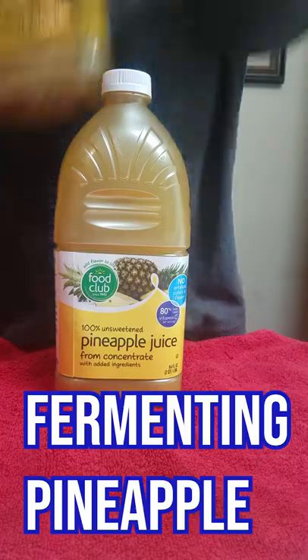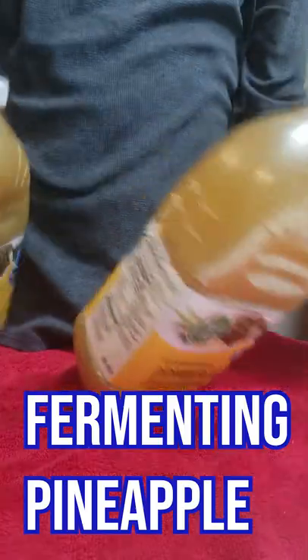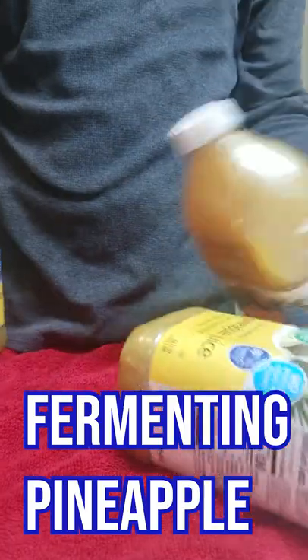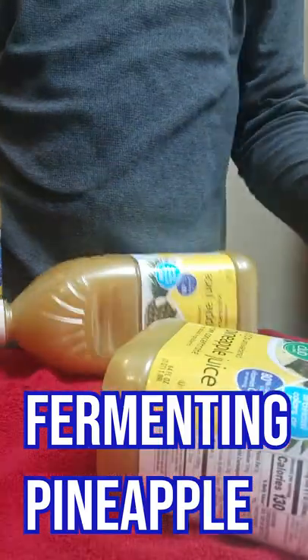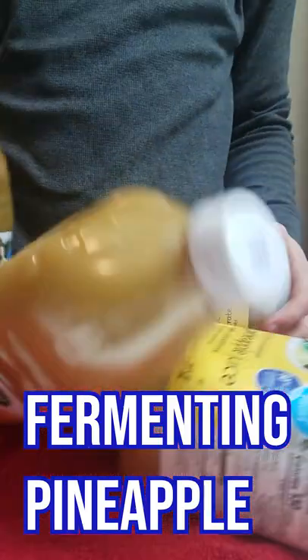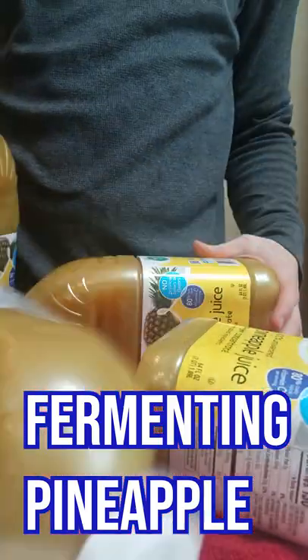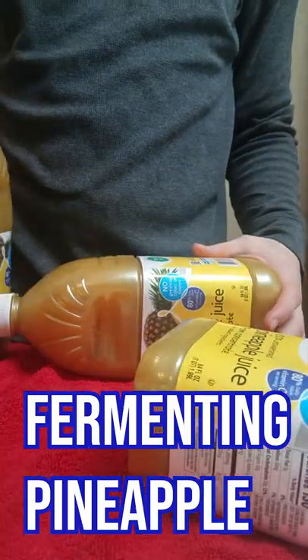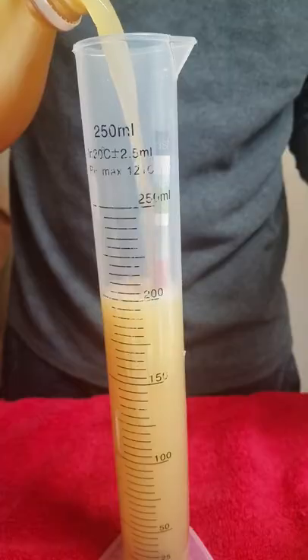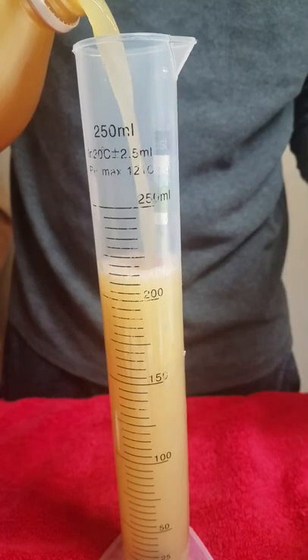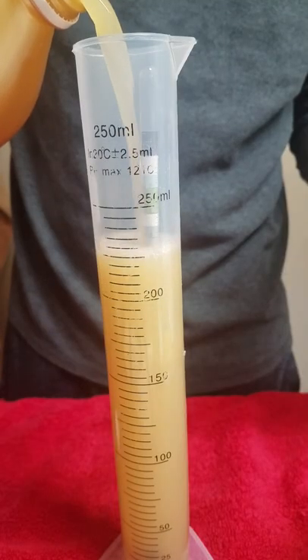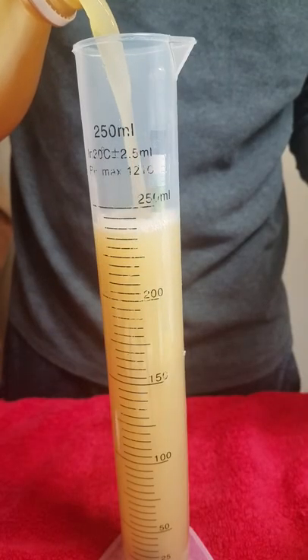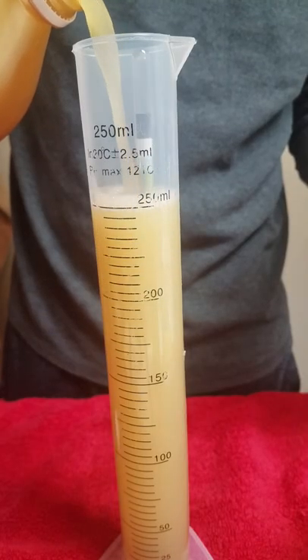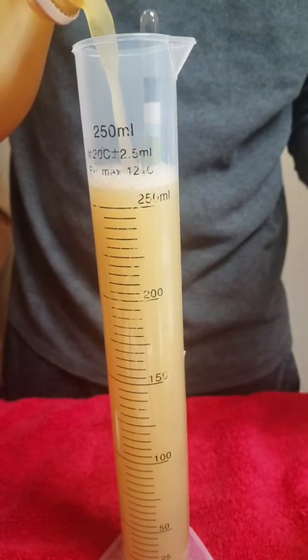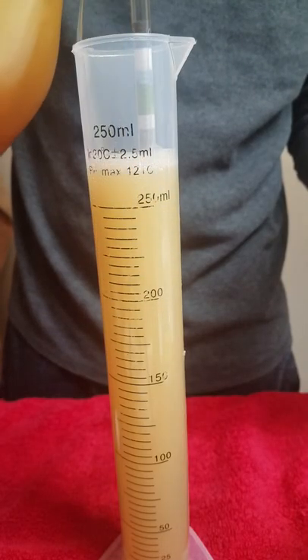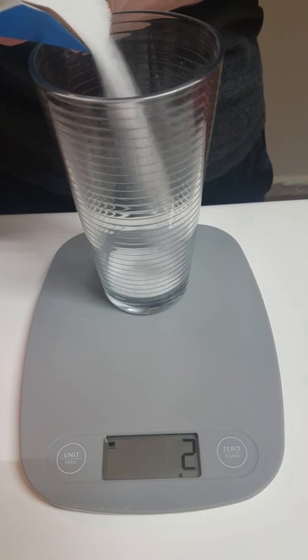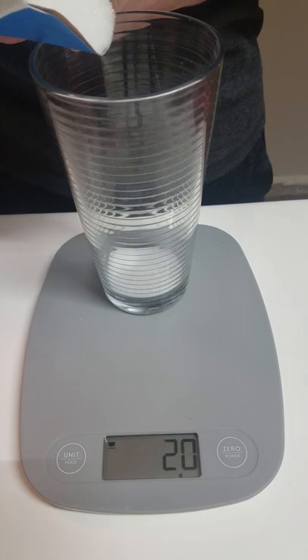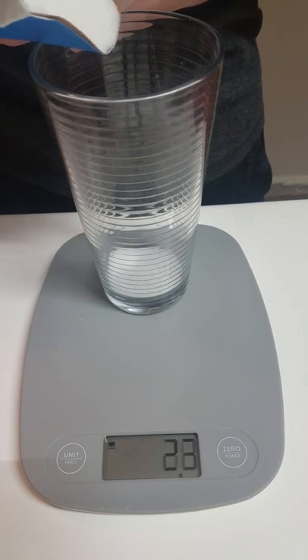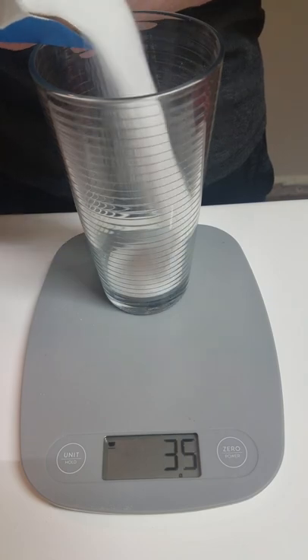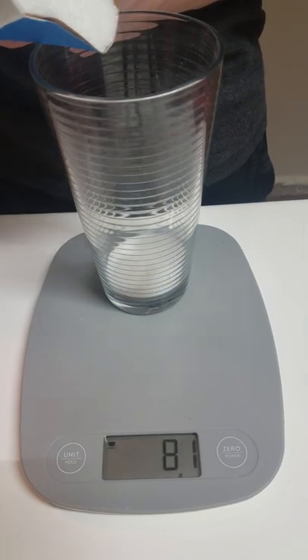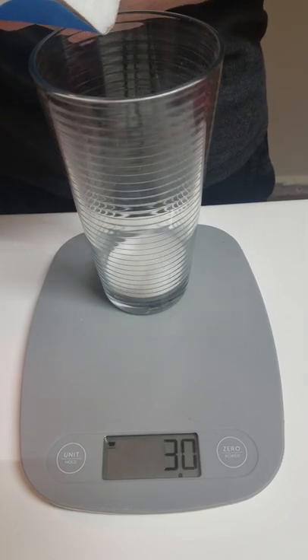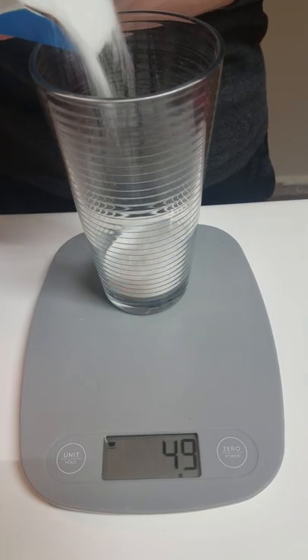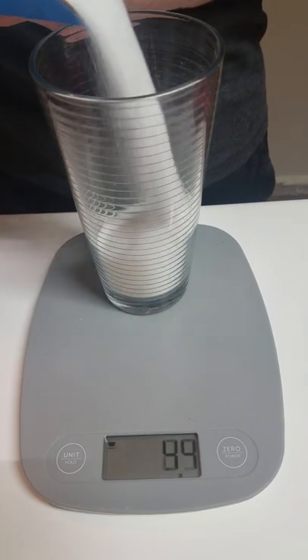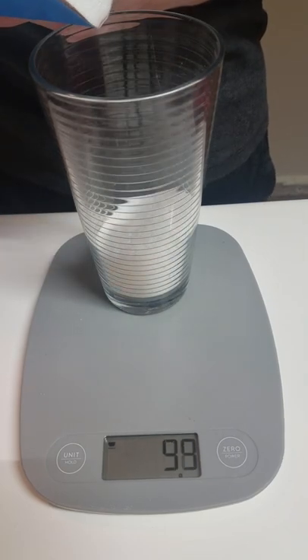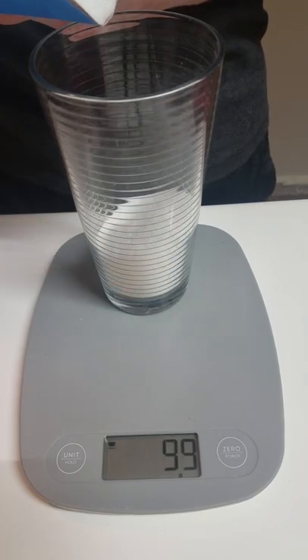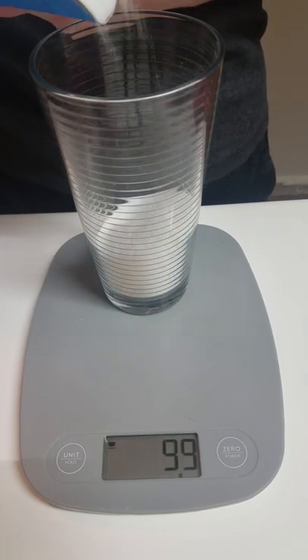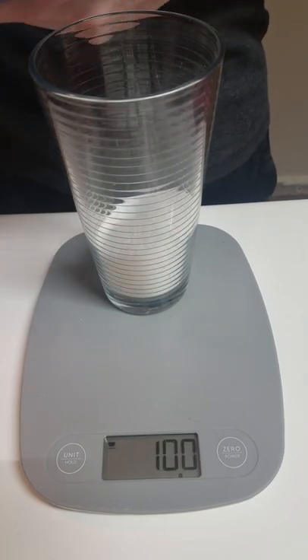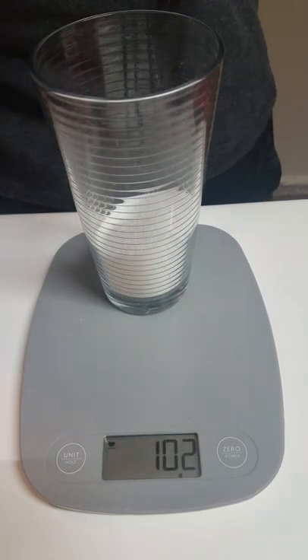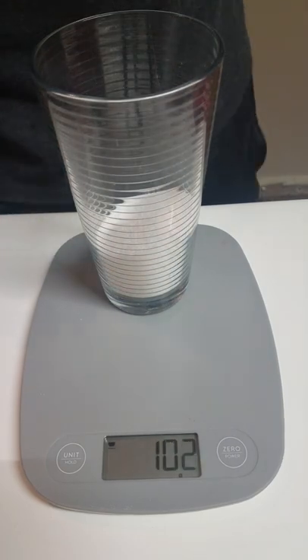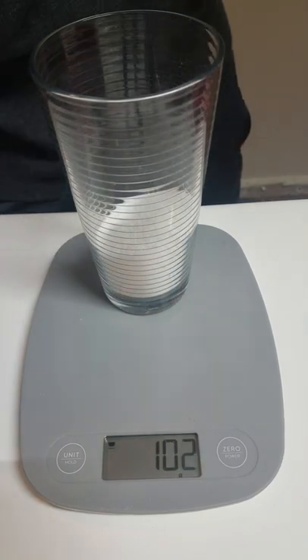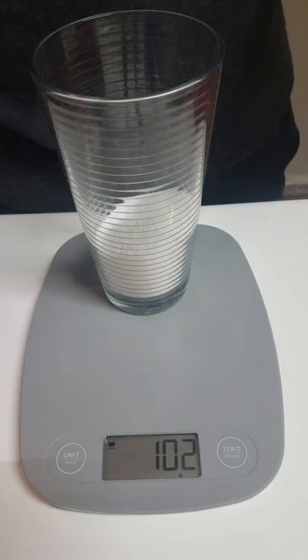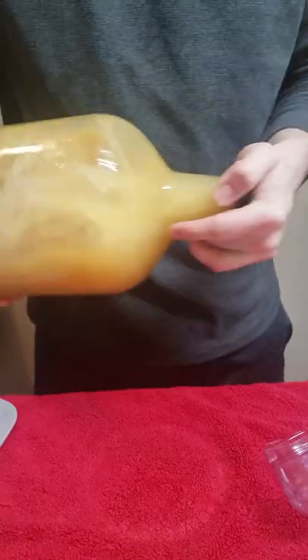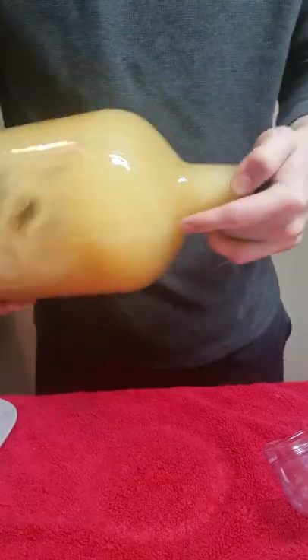This pineapple juice caught my eye and I really couldn't help but try it. The hydrometer reading gave me a potential of 7% and I want to get it around 12 to 13%, so after some quick math I knew I would have to add a hundred grams of sugar.